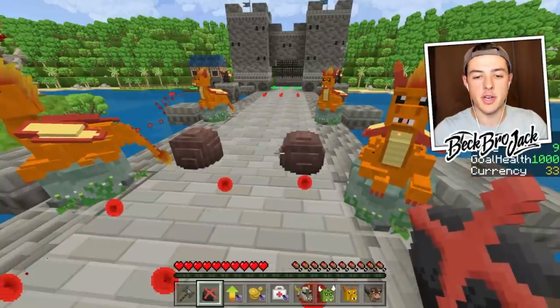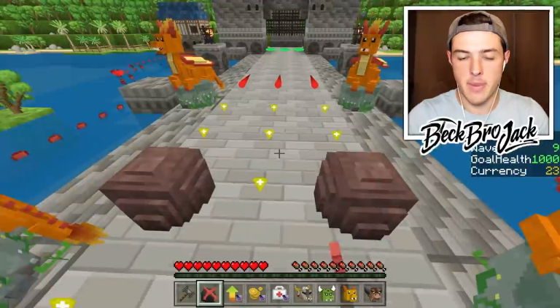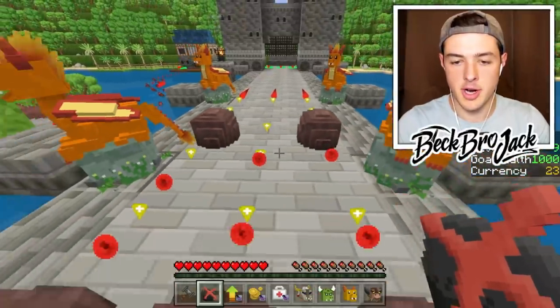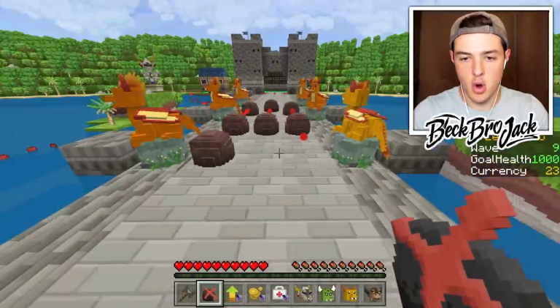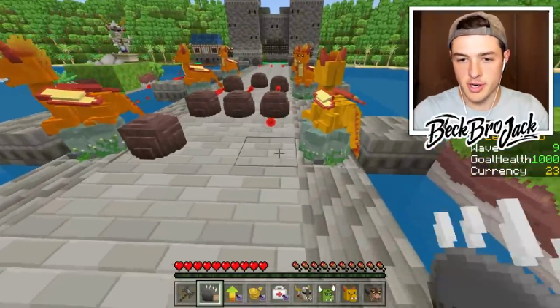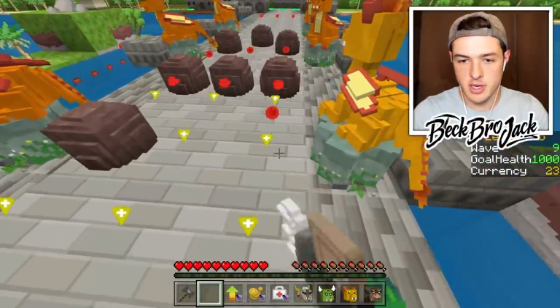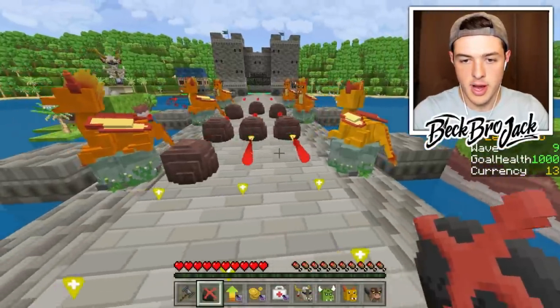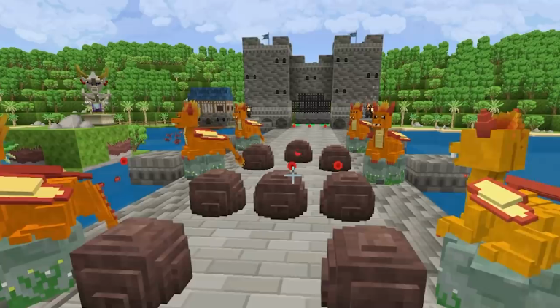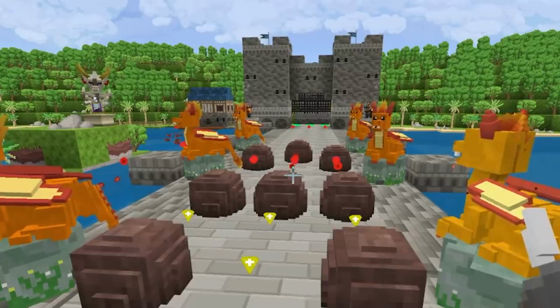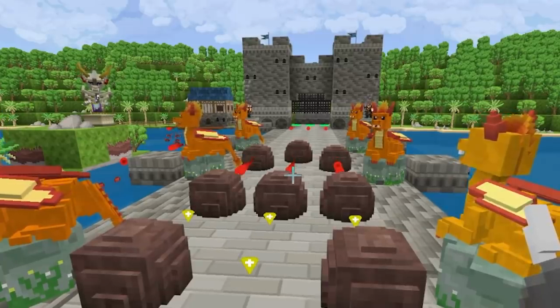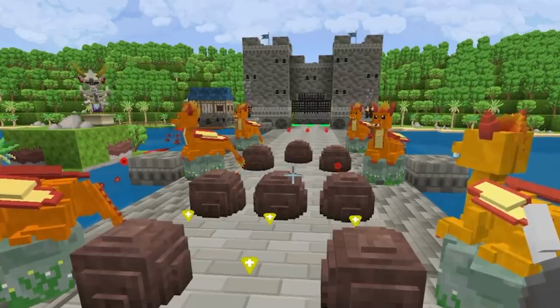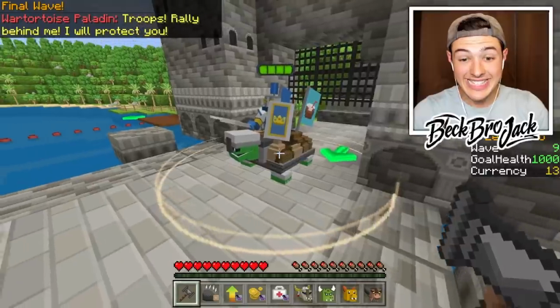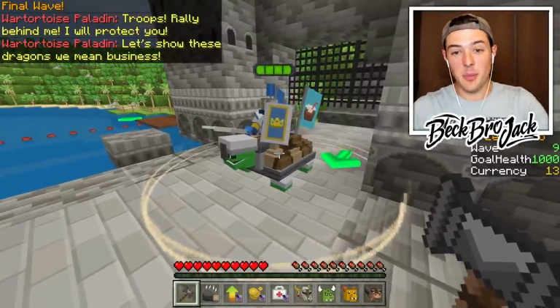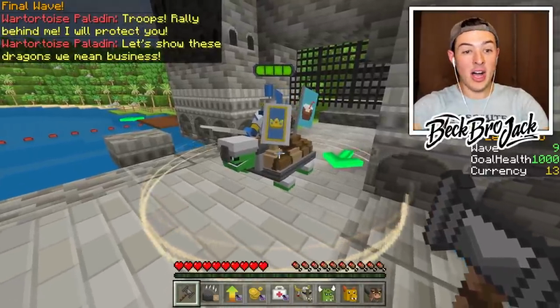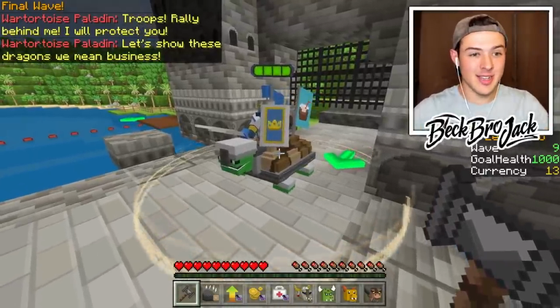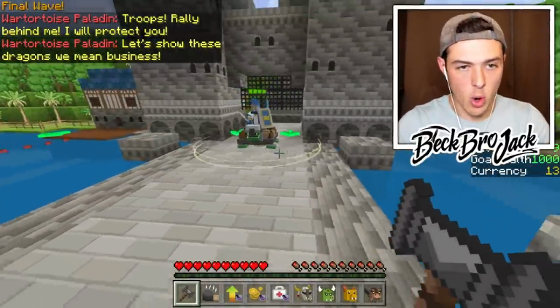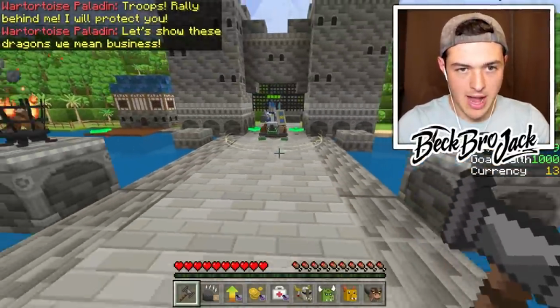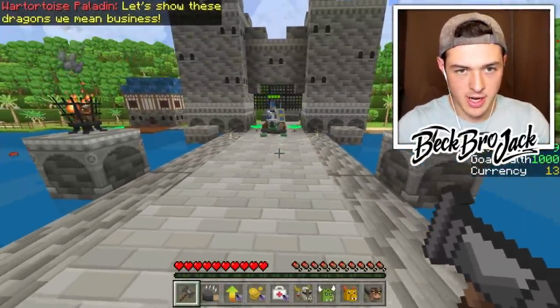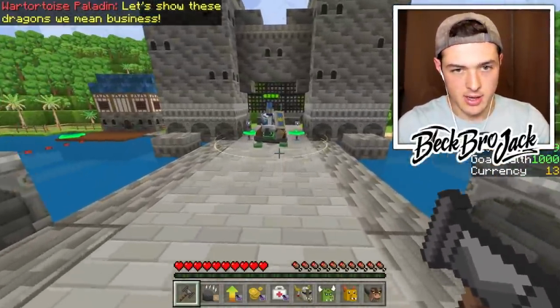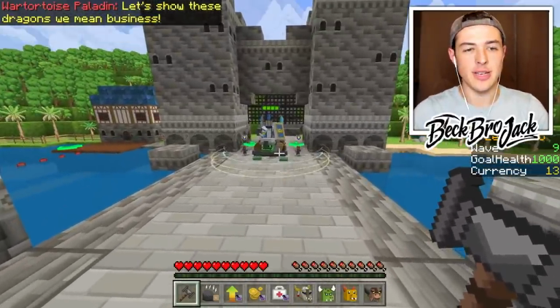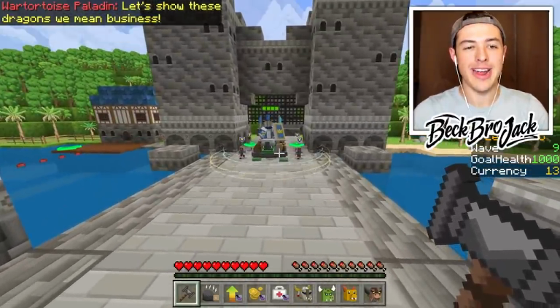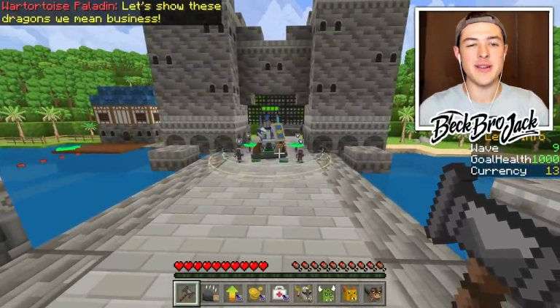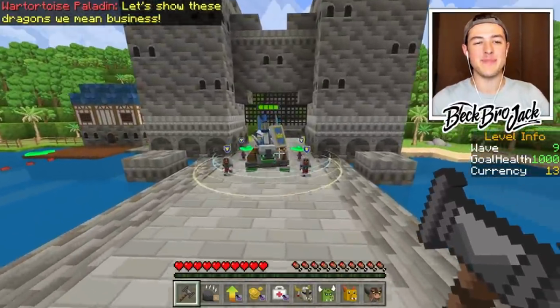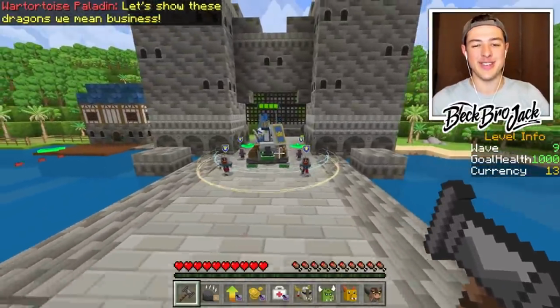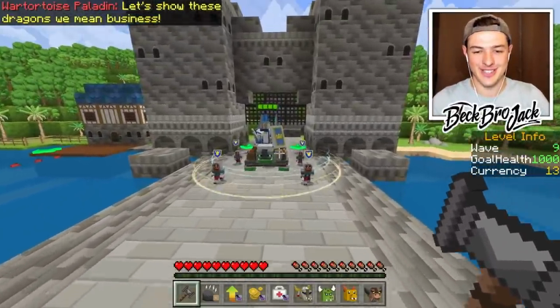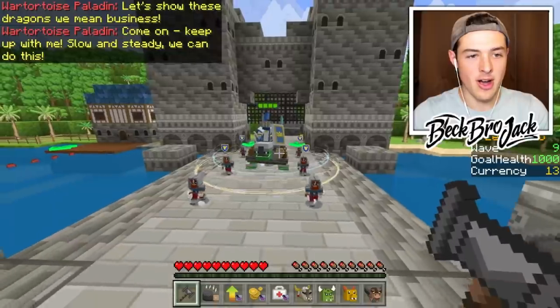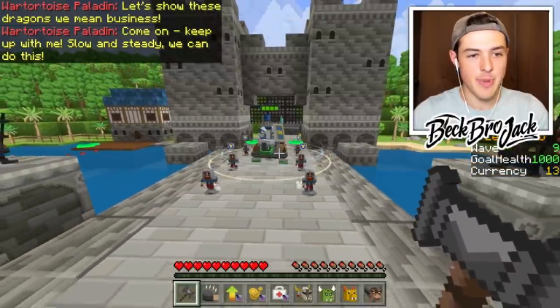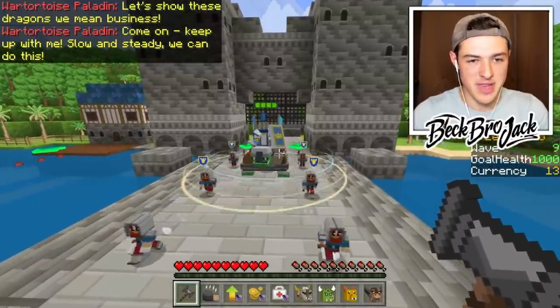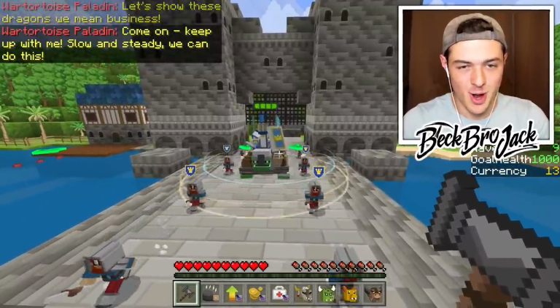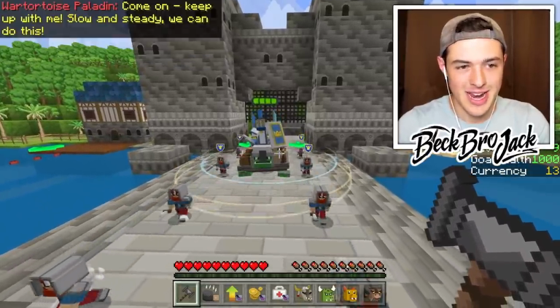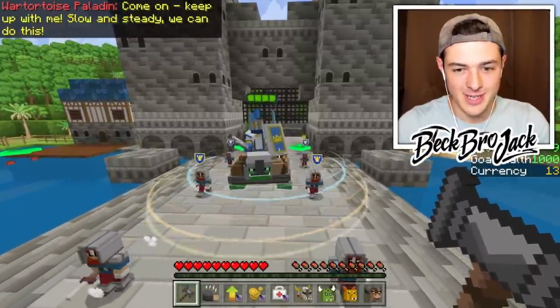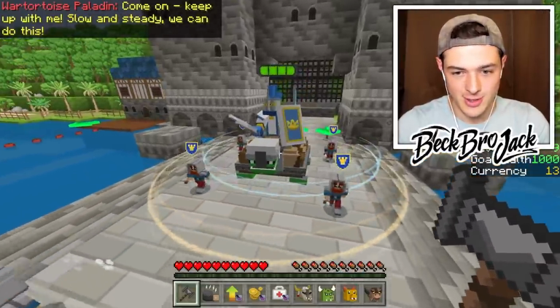Boulder. Boulder. More boulders. Boulder there. Hopefully this is enough boulders. This is the boss - the war tortoise paladin. Let's show these dragons we mean business. Come on, keep up with me. Slow and steady, we can do this. Luckily, he's on a tortoise, which is one of the slowest creatures in history, but at the same time it's one of the most durable - it can just go inside of its shell.